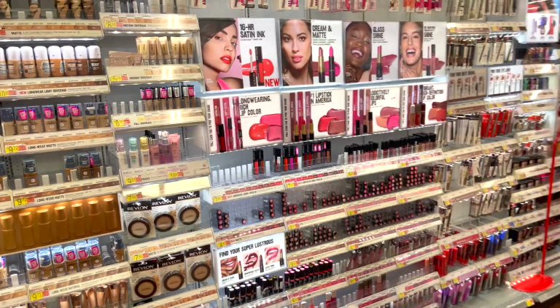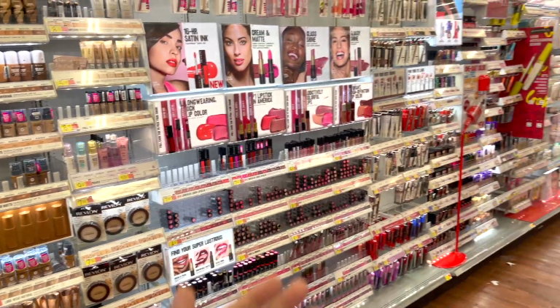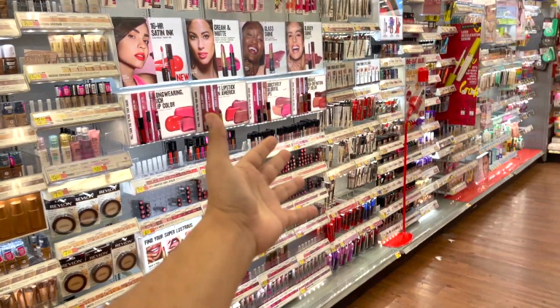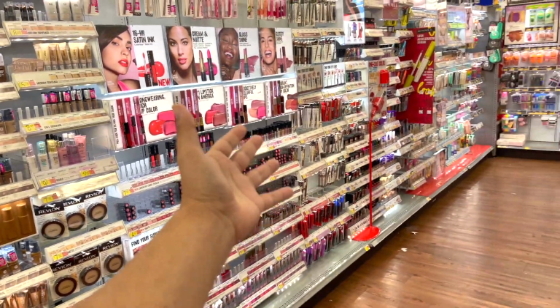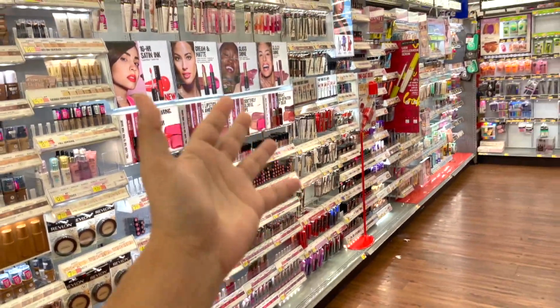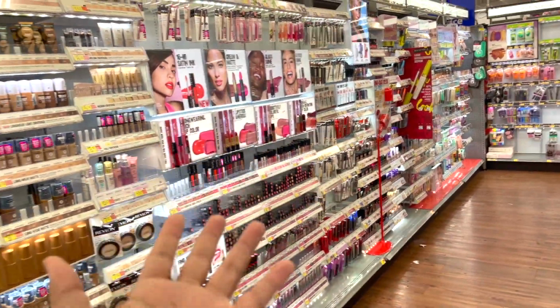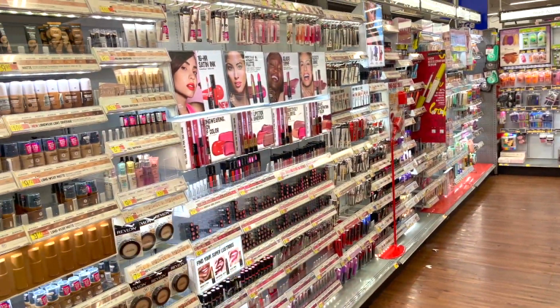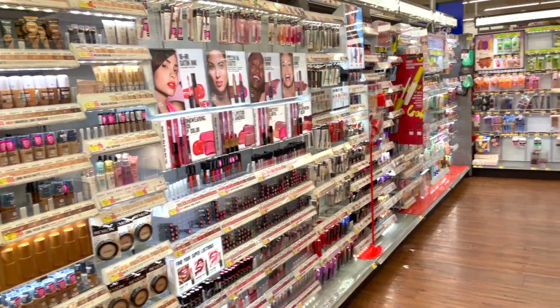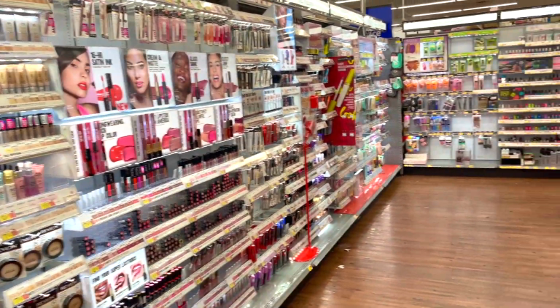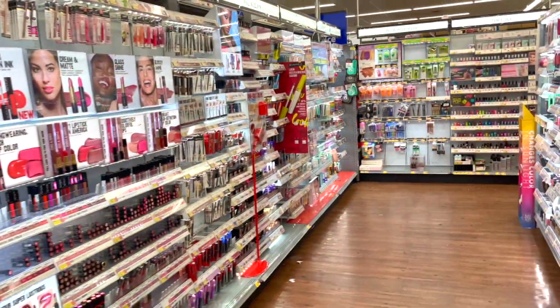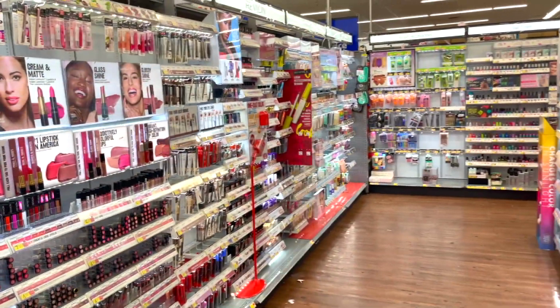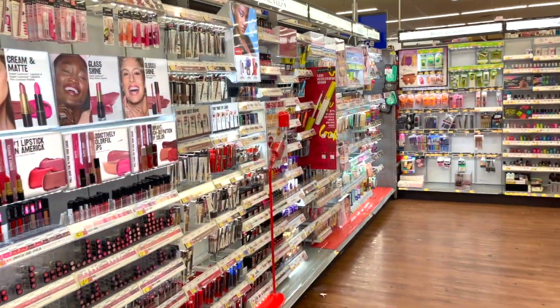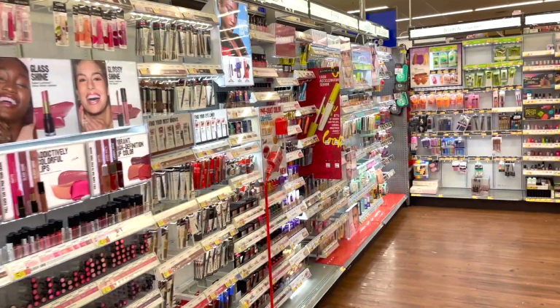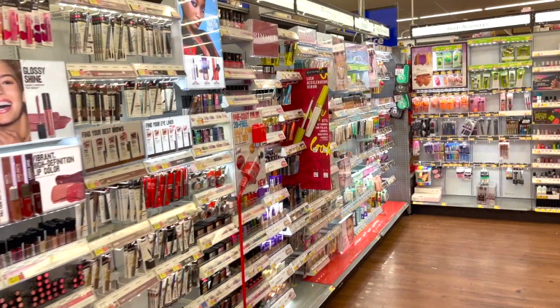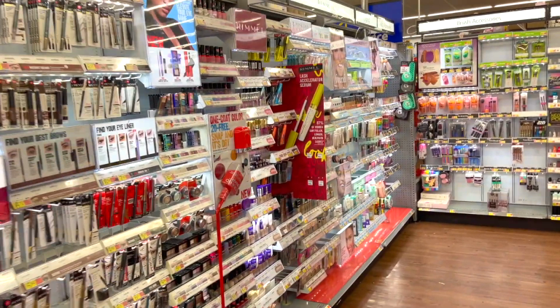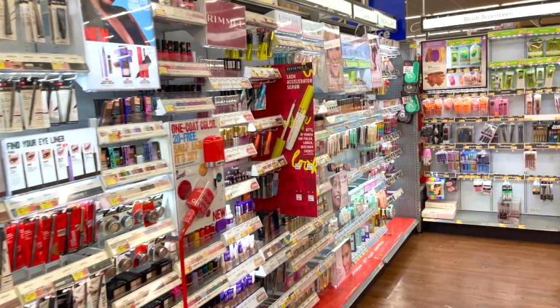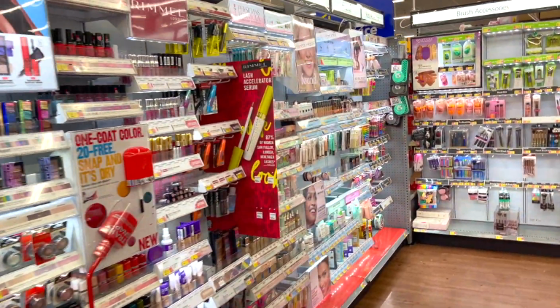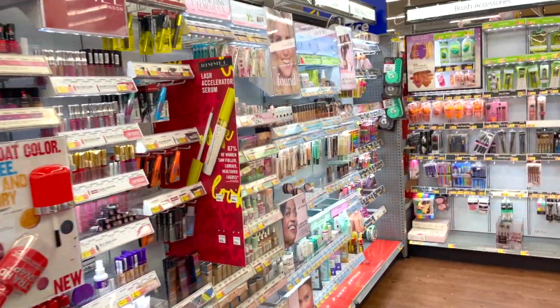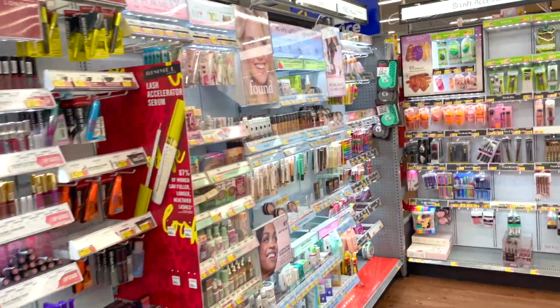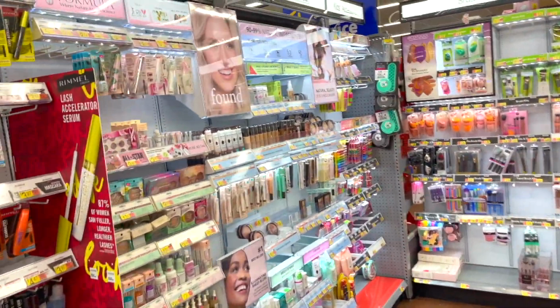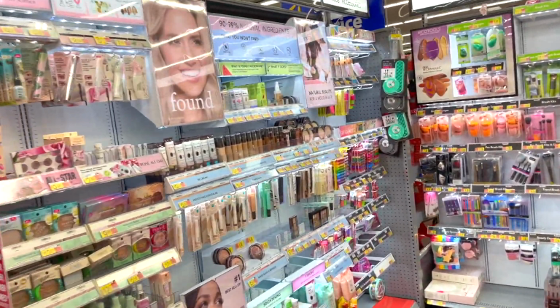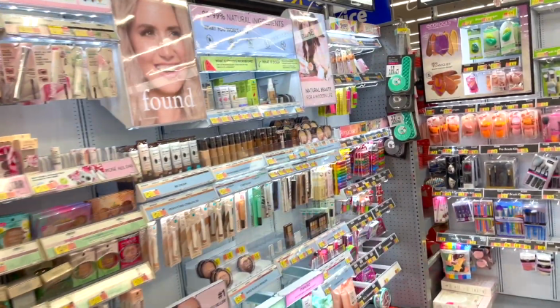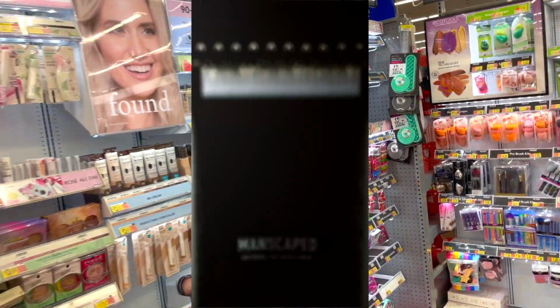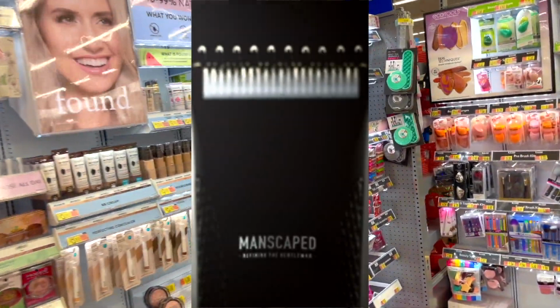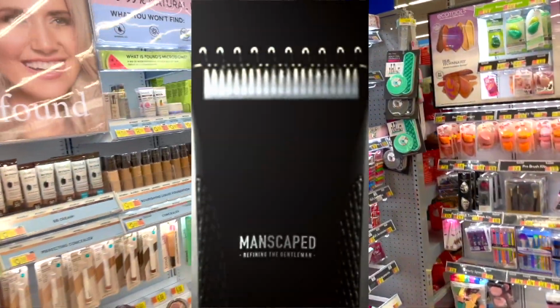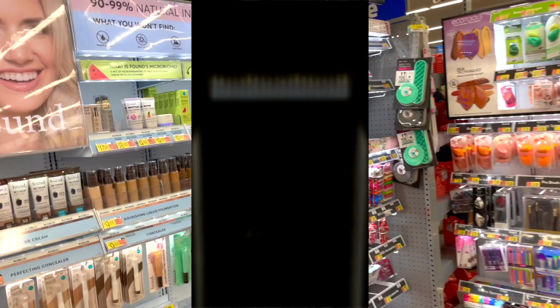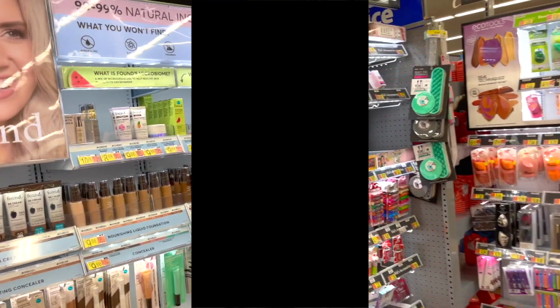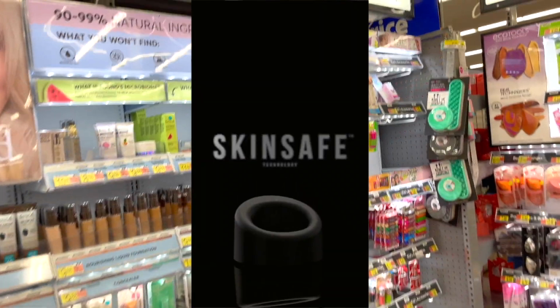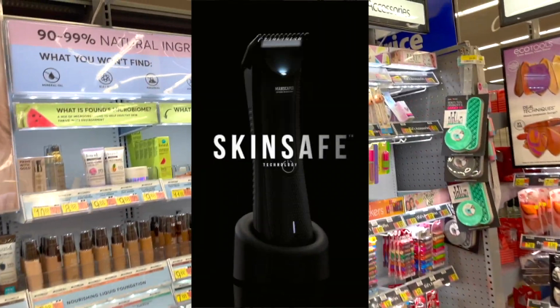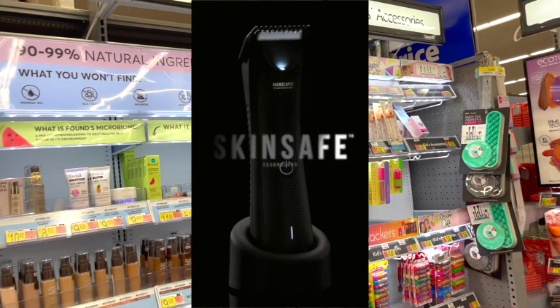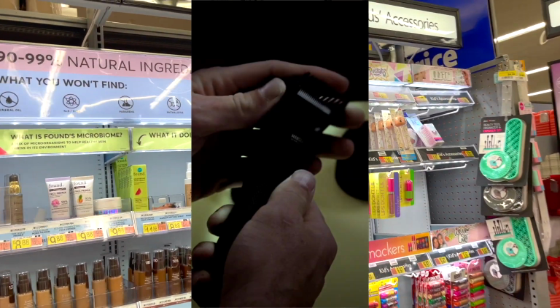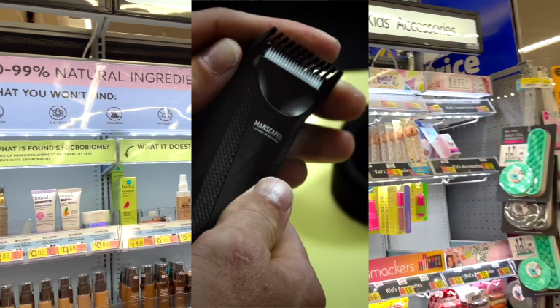Oh my gosh guys, there's so much new makeup at Walmart today, I had to do this shopping vlog! Let's go through it. And I want to add that this video is sponsored by Manscape.